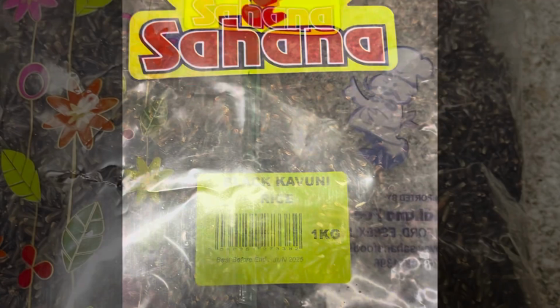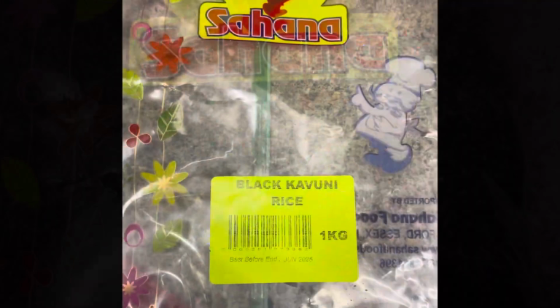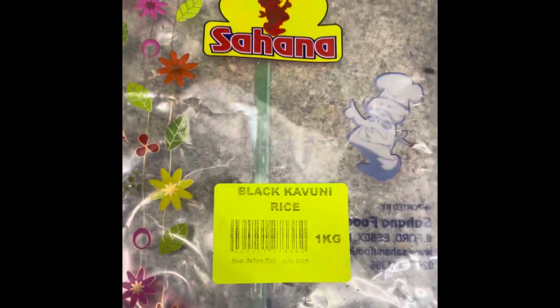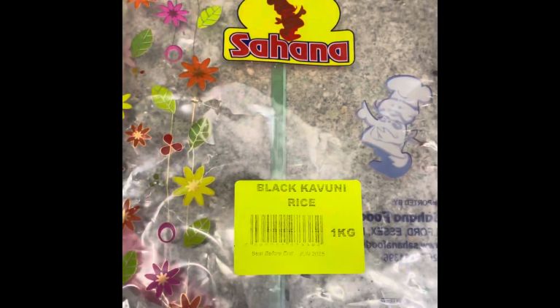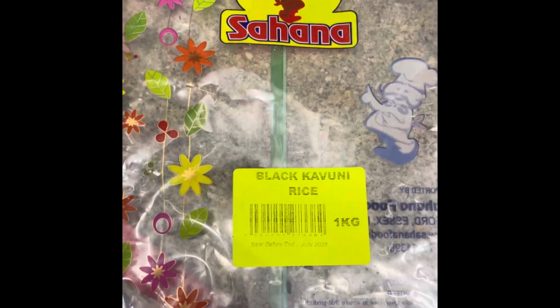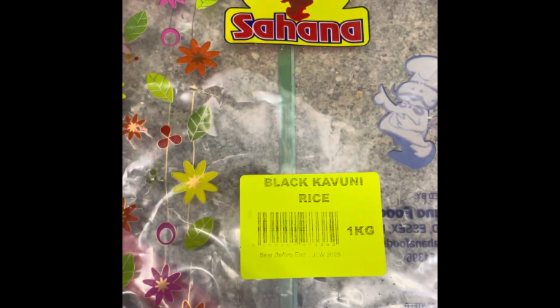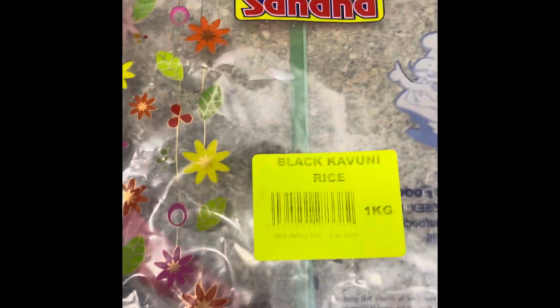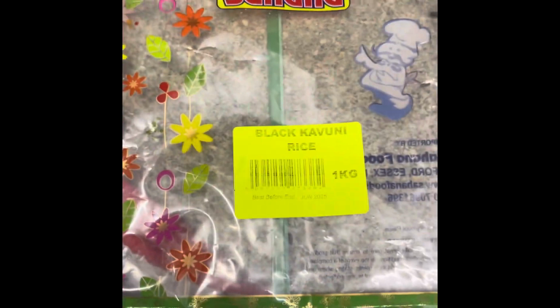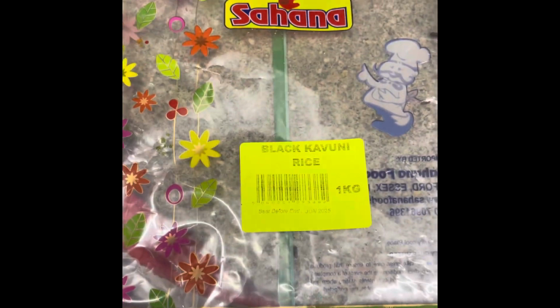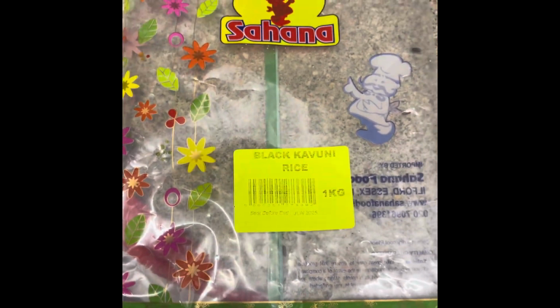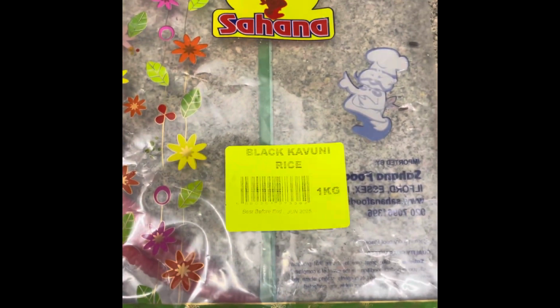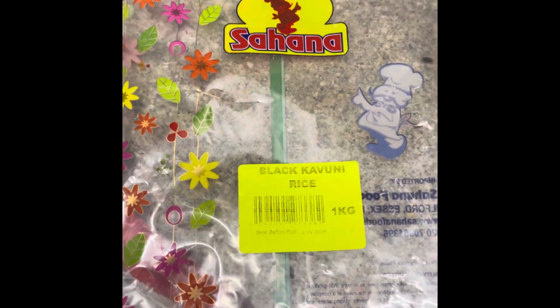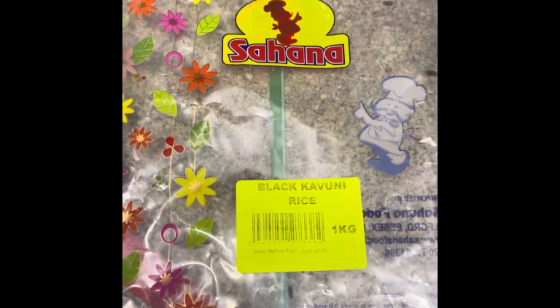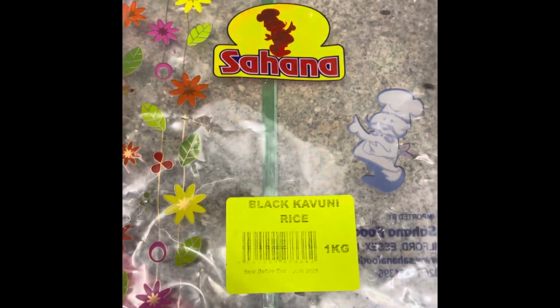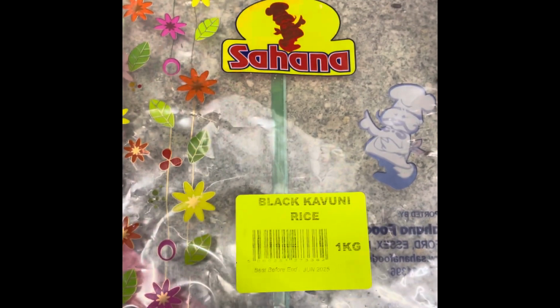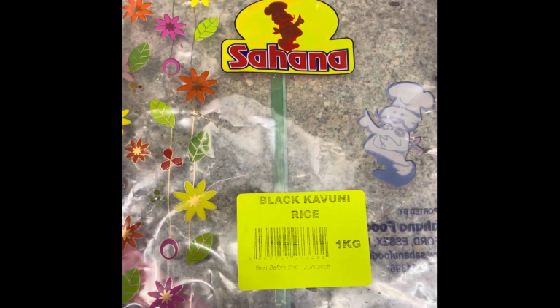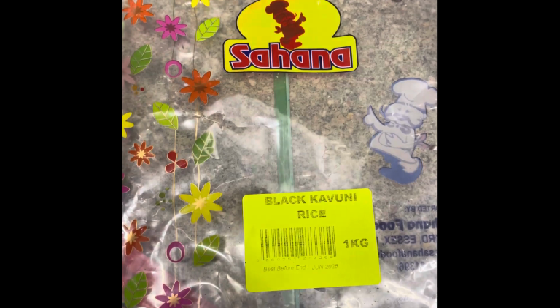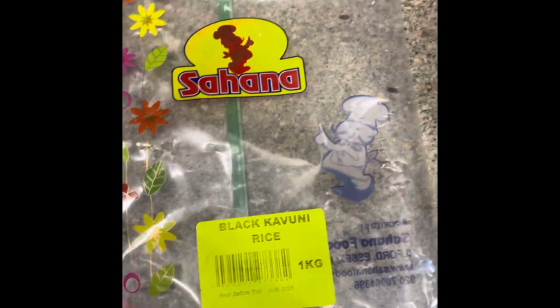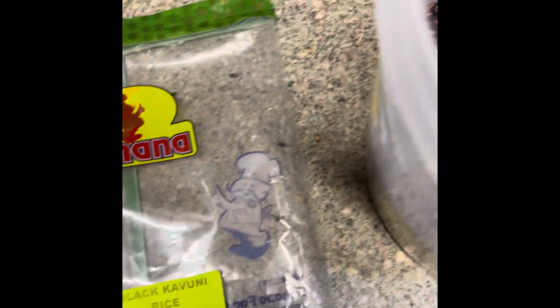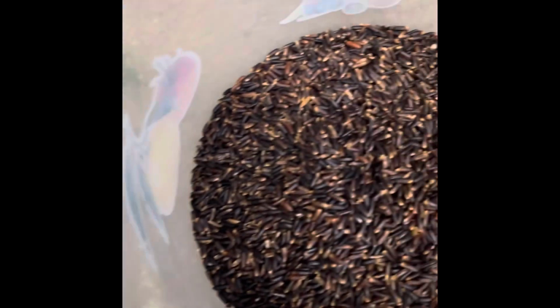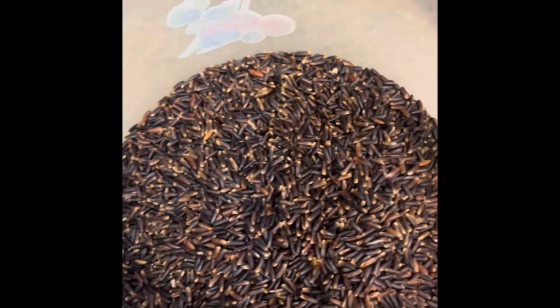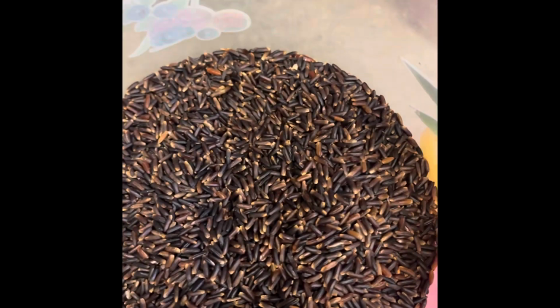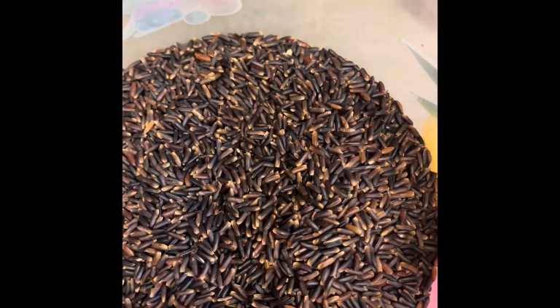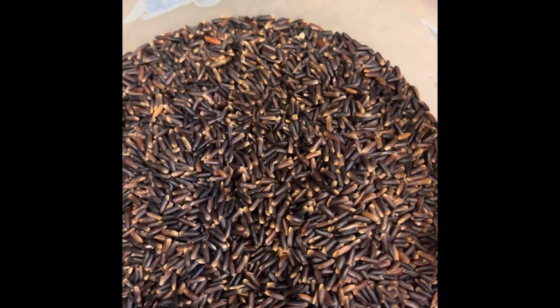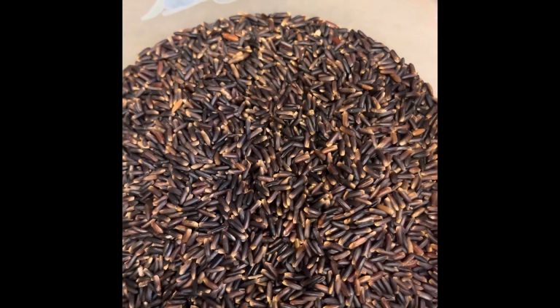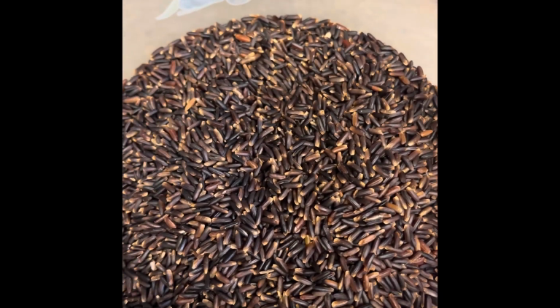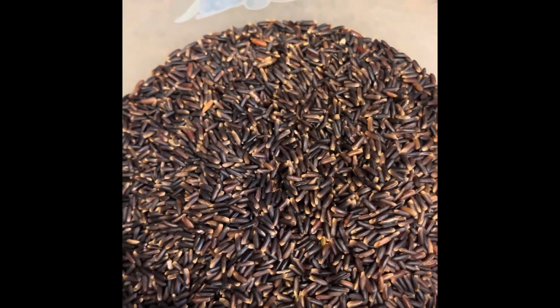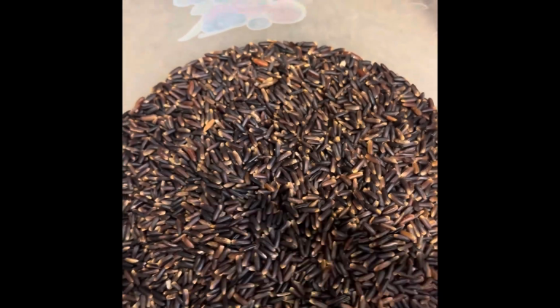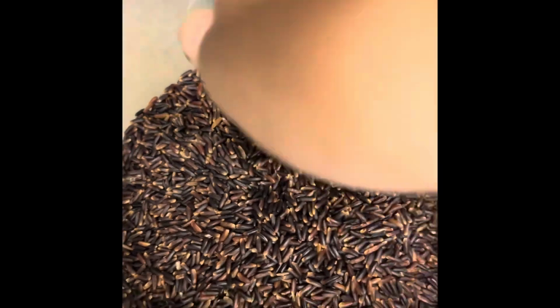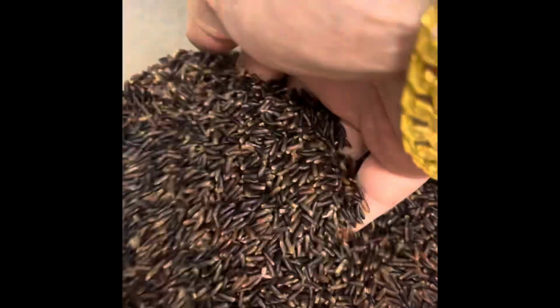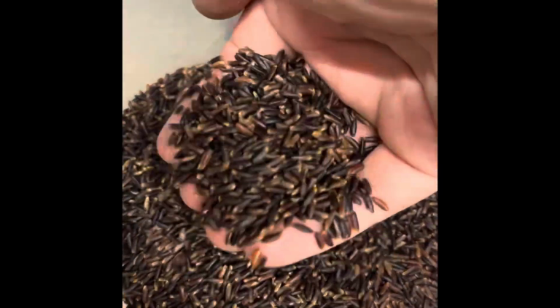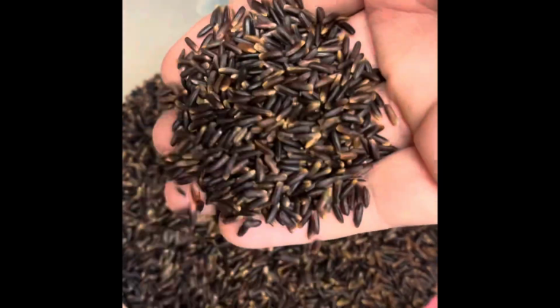Can anyone tell me what sort of rice is this? I bought it from the local Indian shop. Look, that's the rice — it feels like a rice.